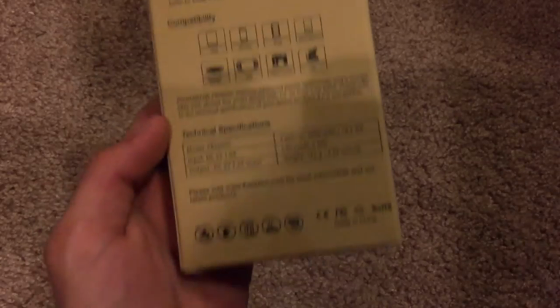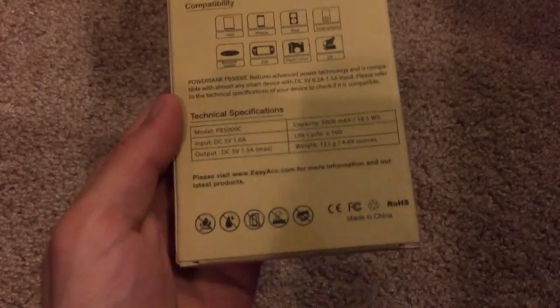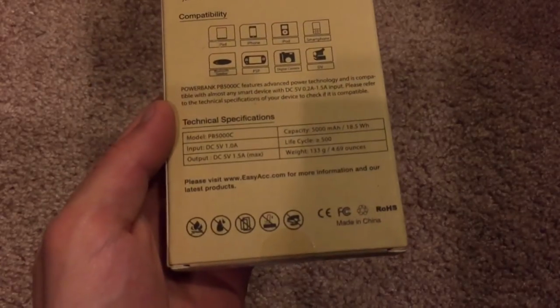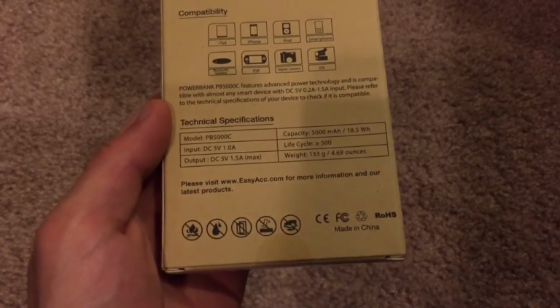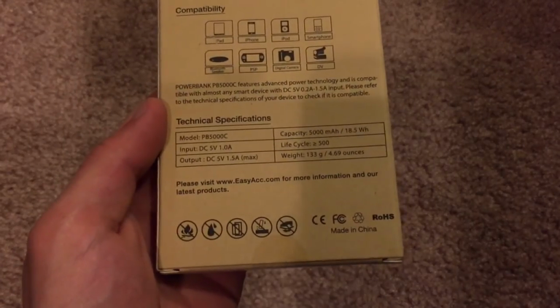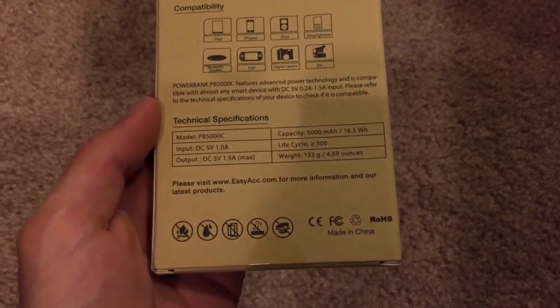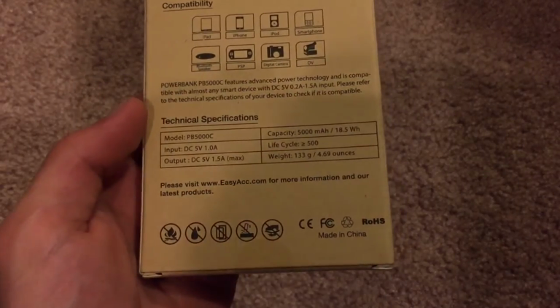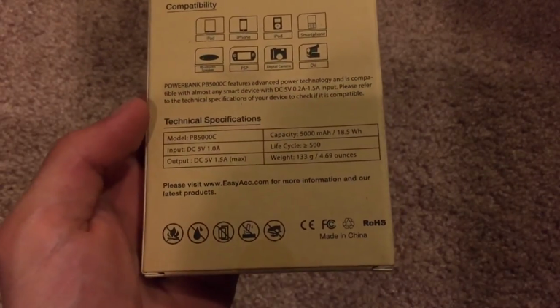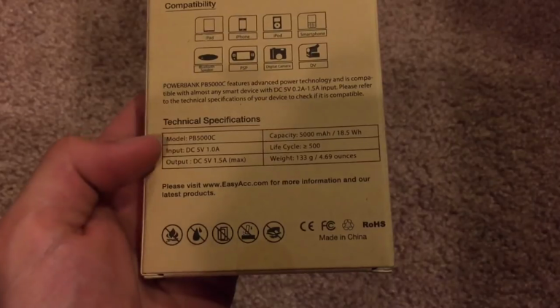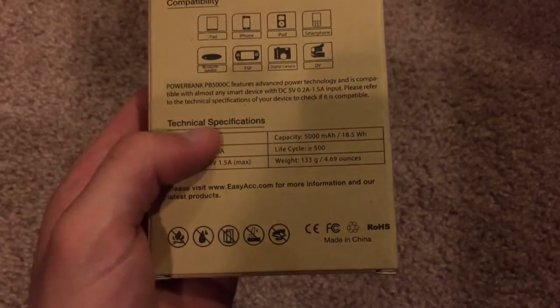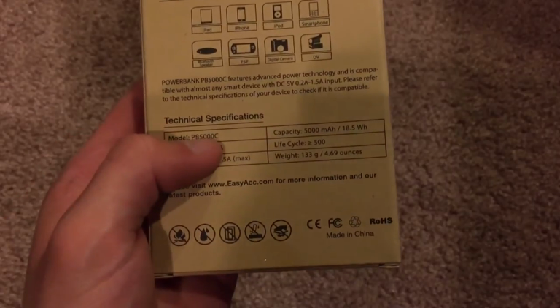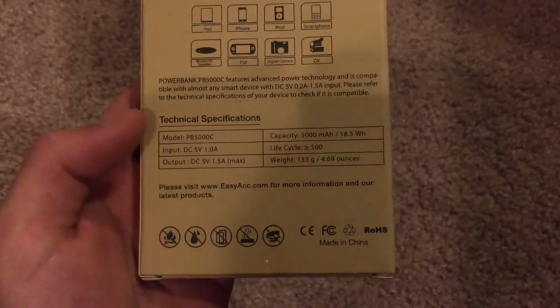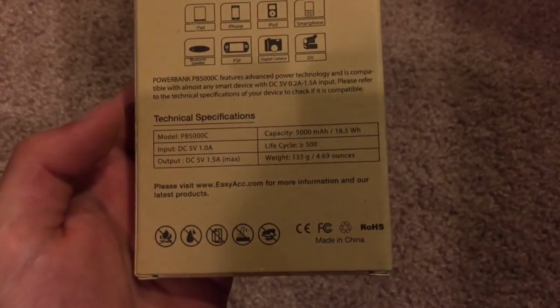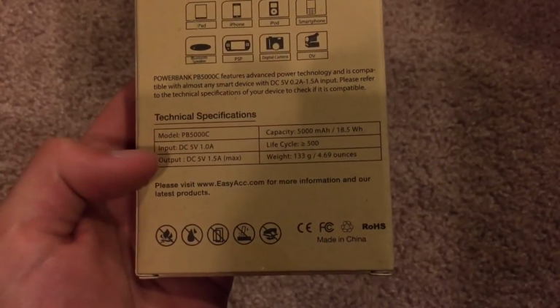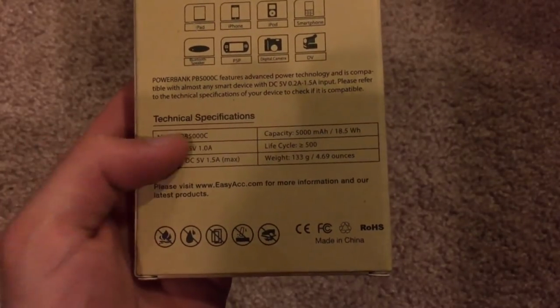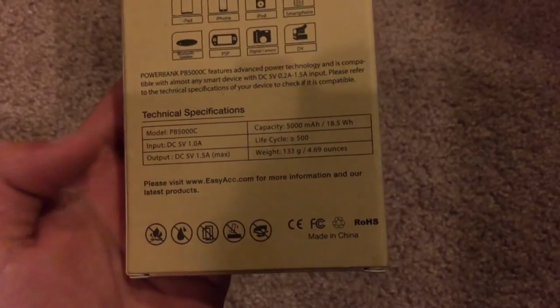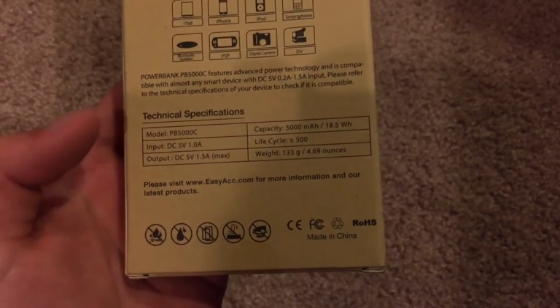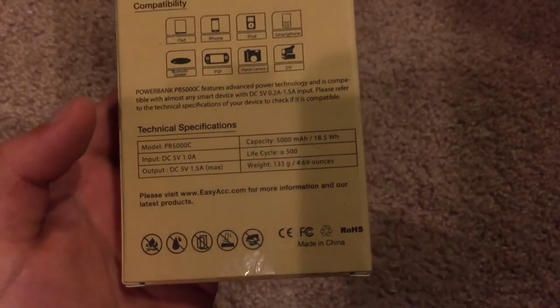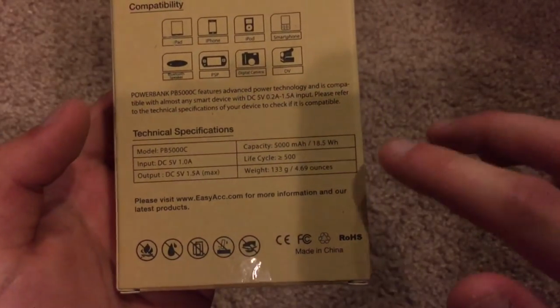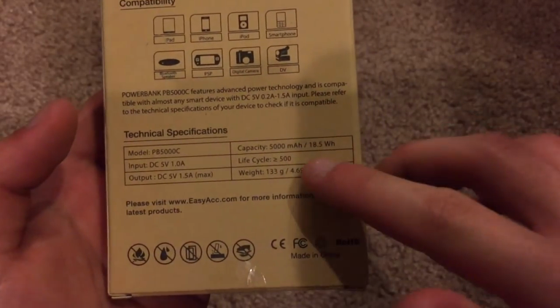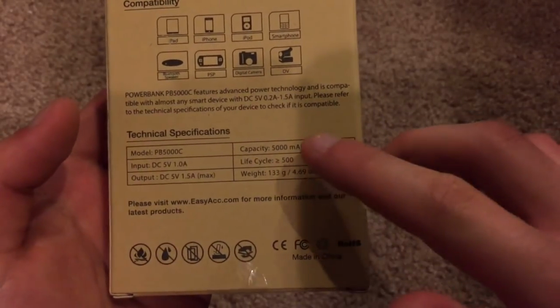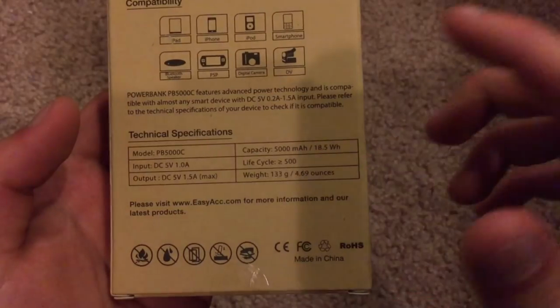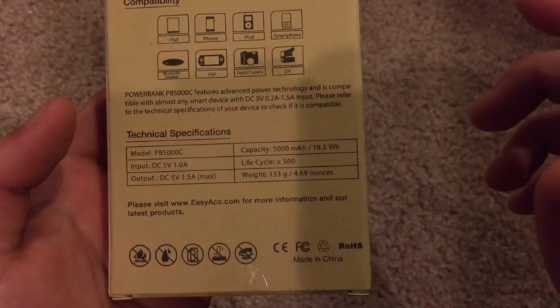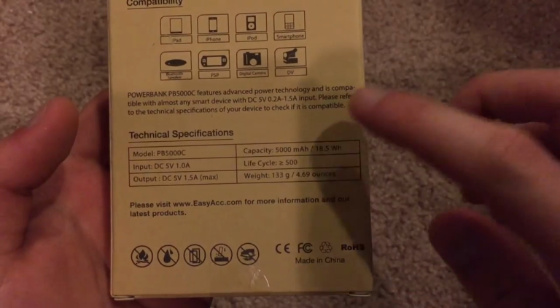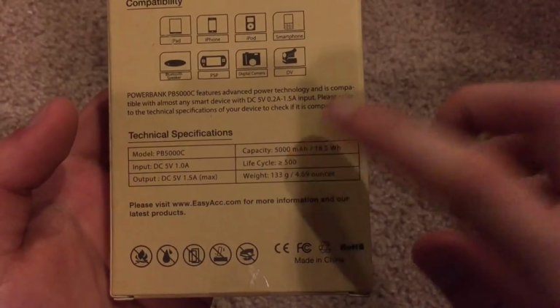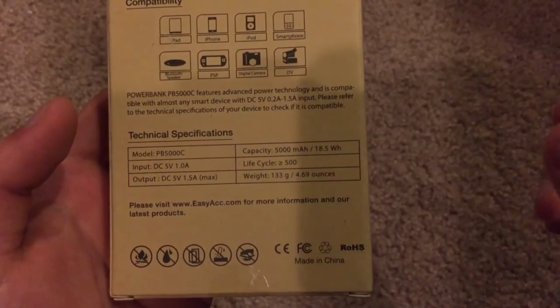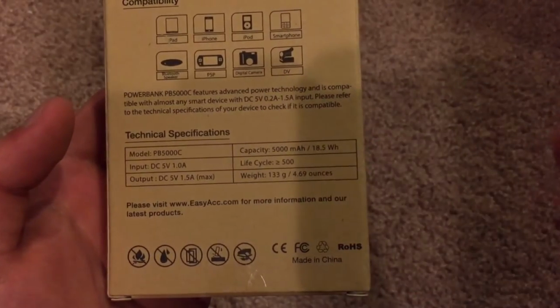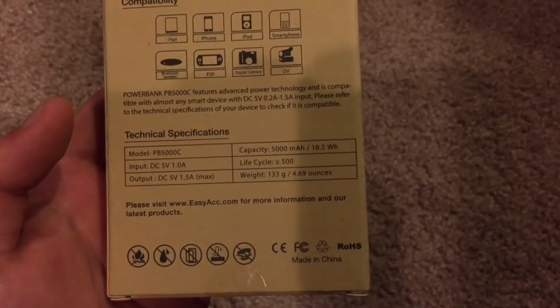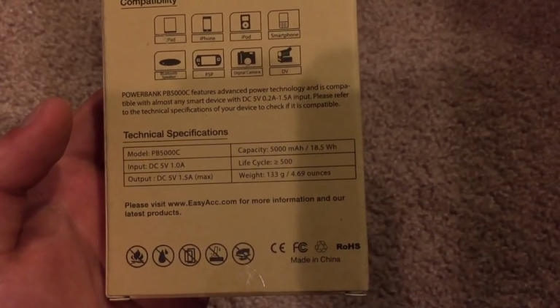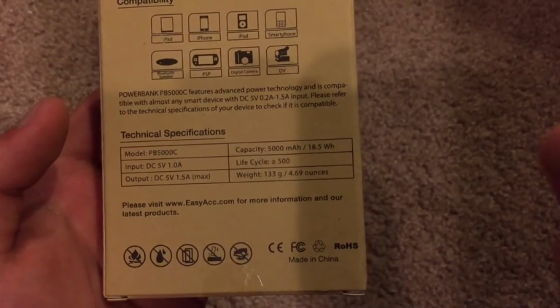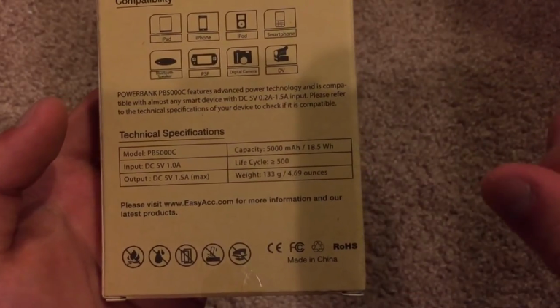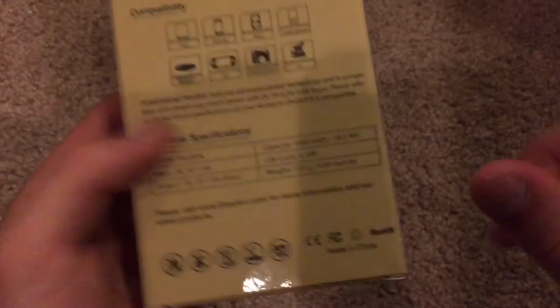Here is some of the quick technical specifications. There is the model number again, the input and output voltage, weight, life cycle, and the capacity, like I said earlier.